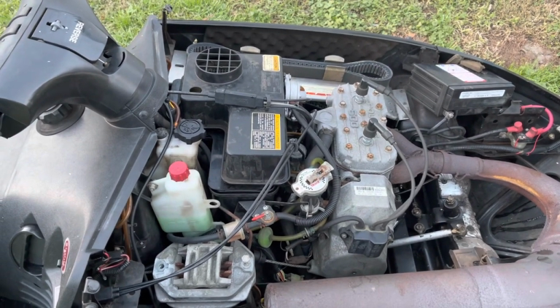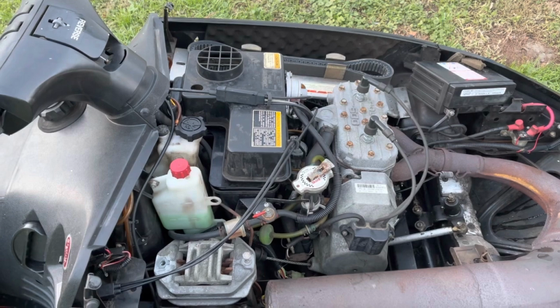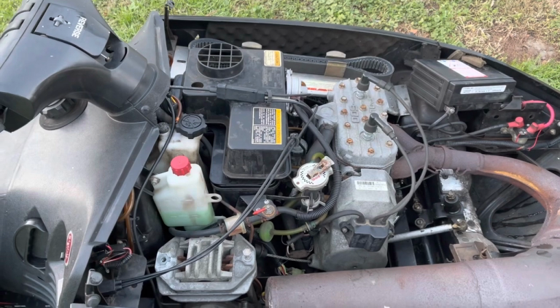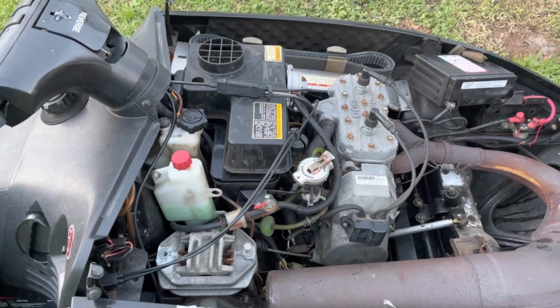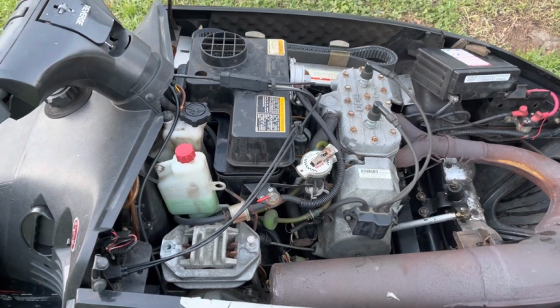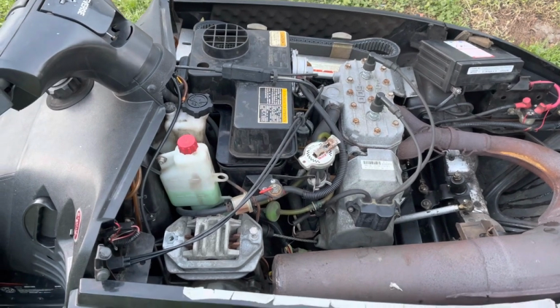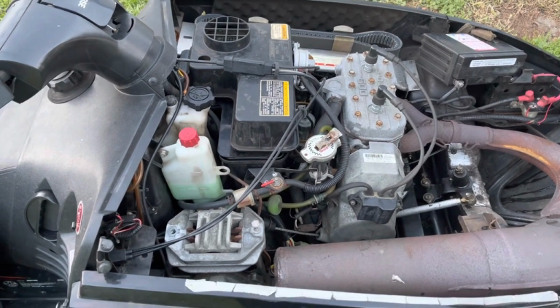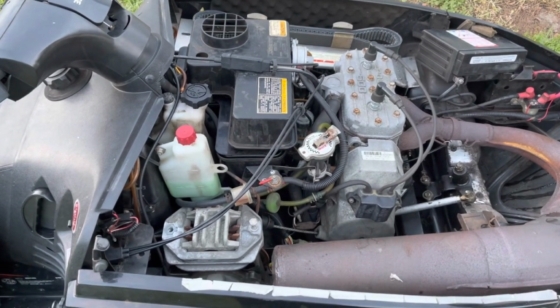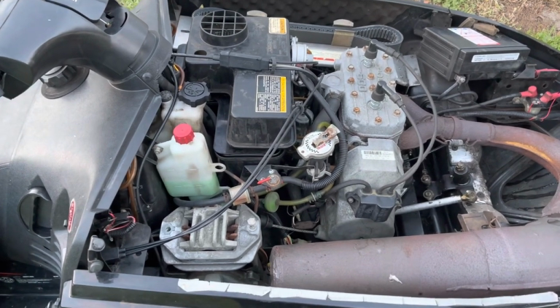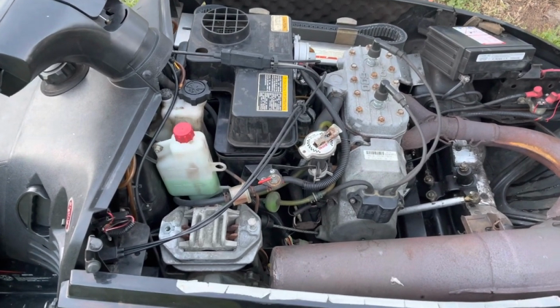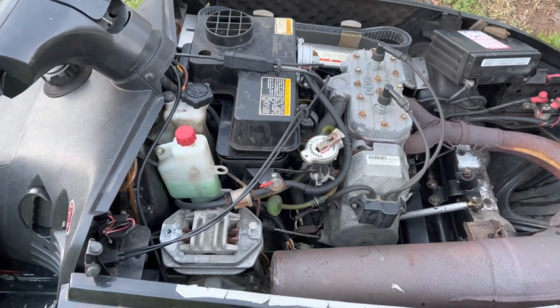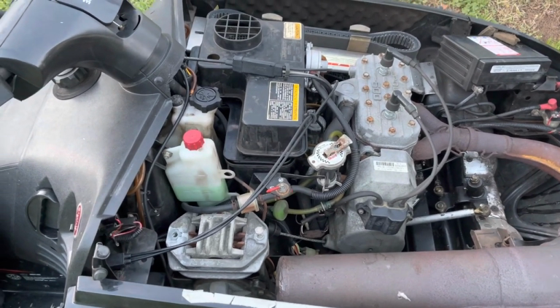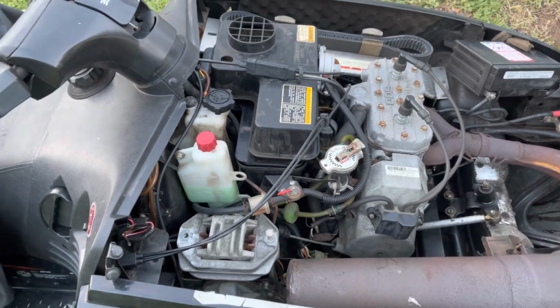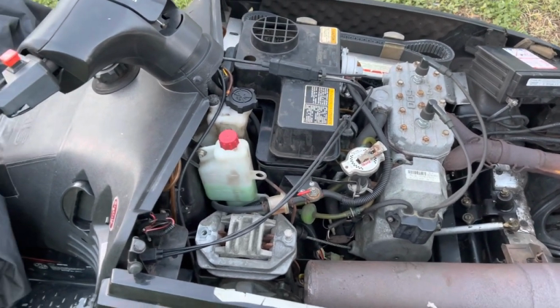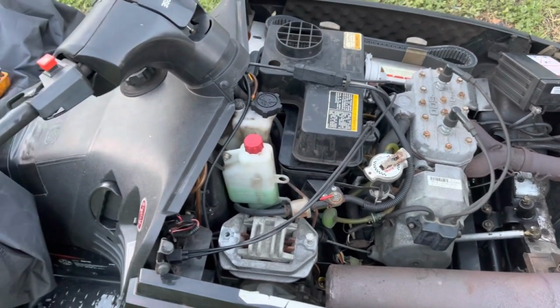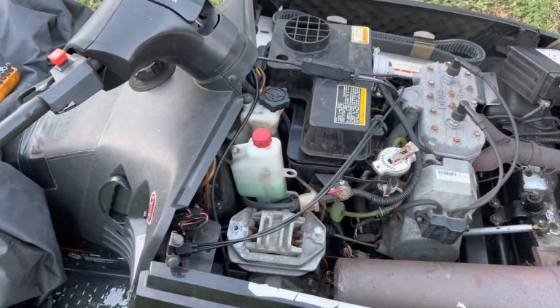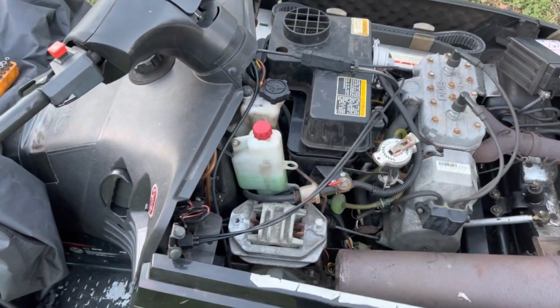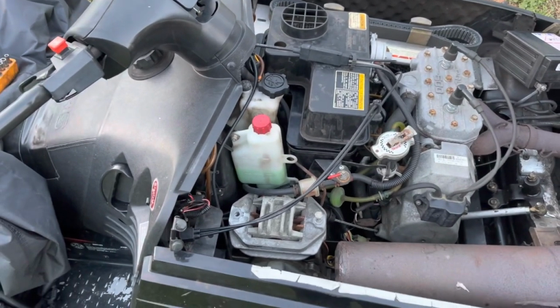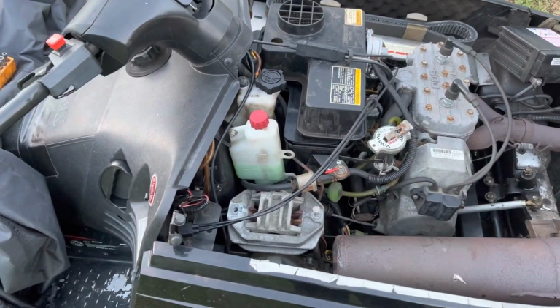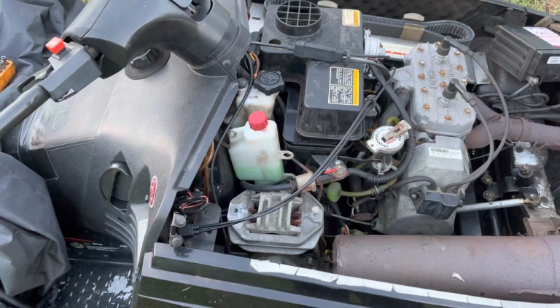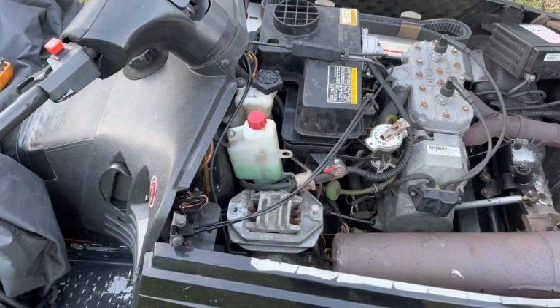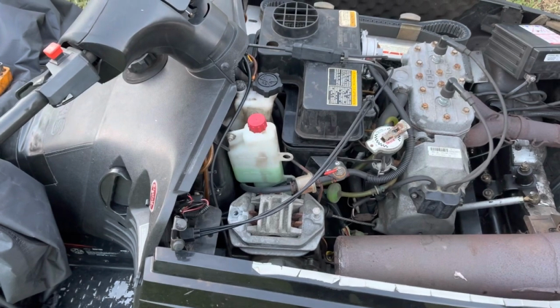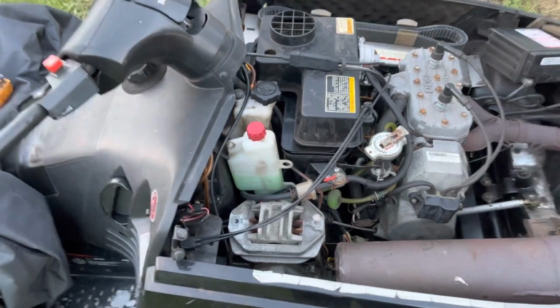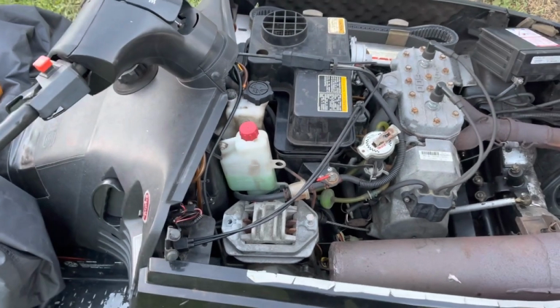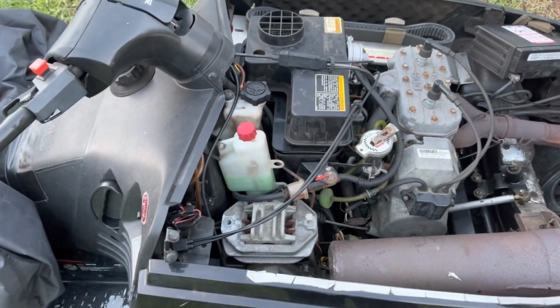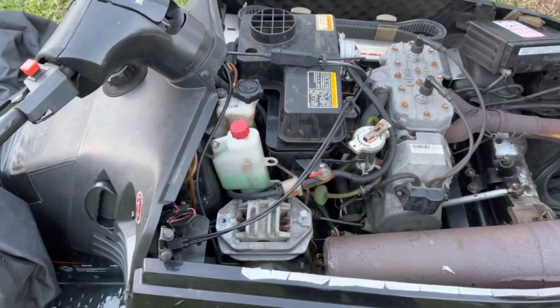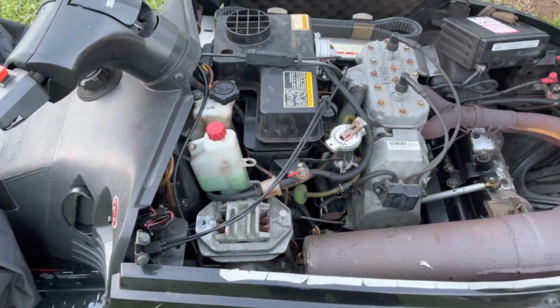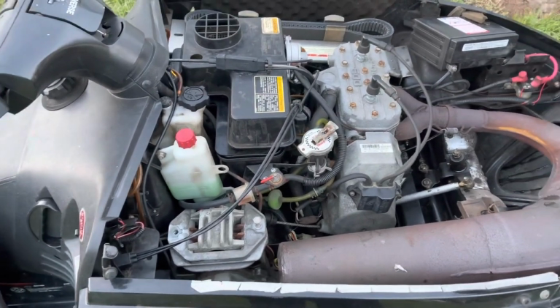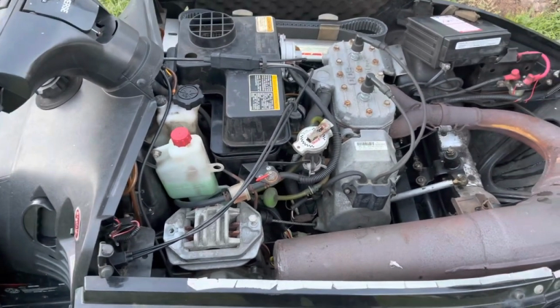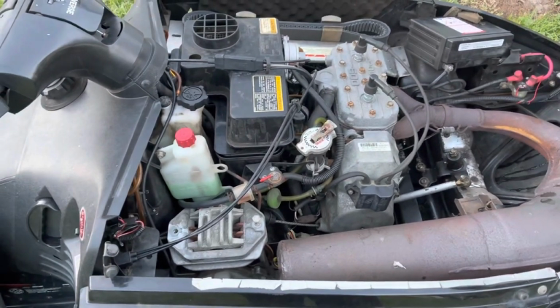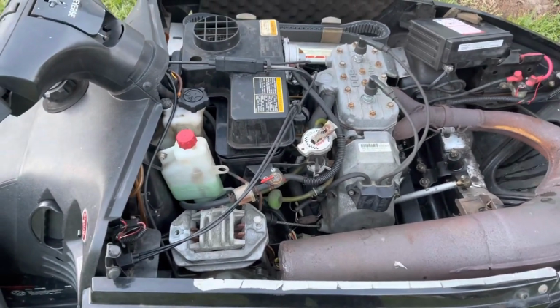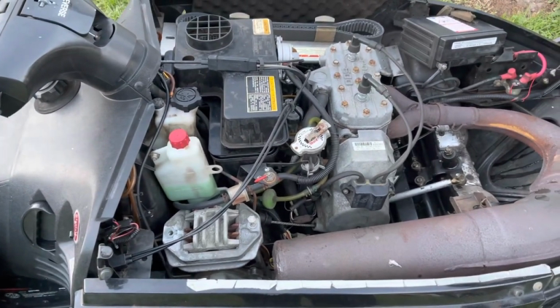Everything's adjusted to spec pretty much. Took the filter out of the air box because that was deteriorating a little bit, to eliminate that — so that's out of the picture.